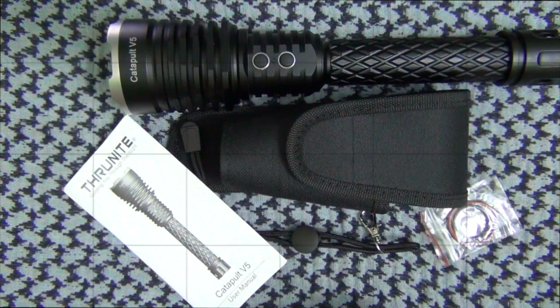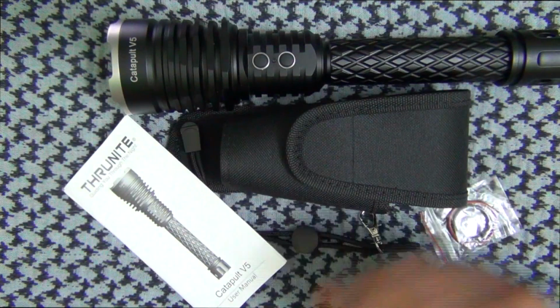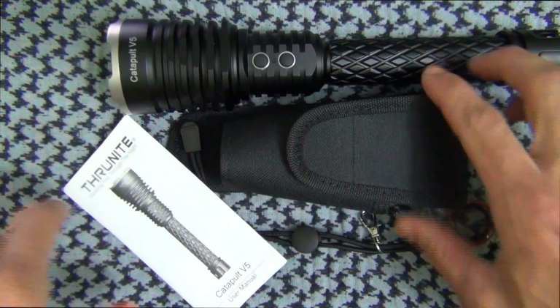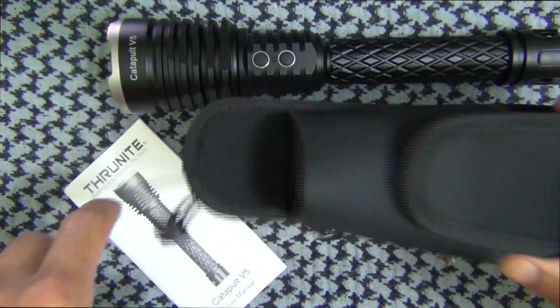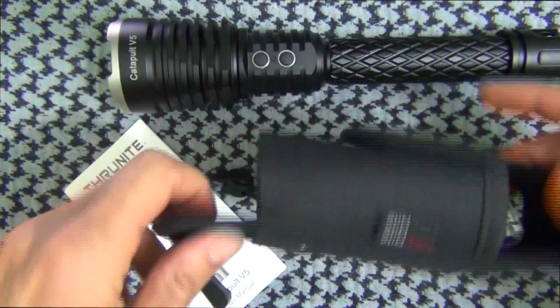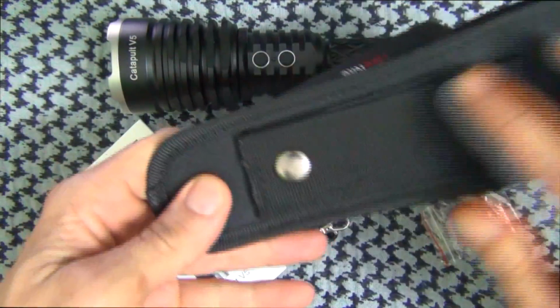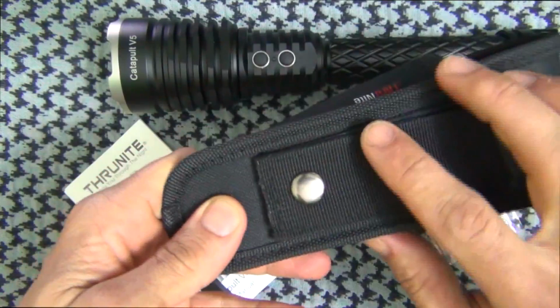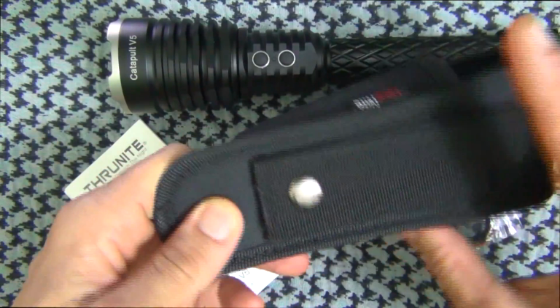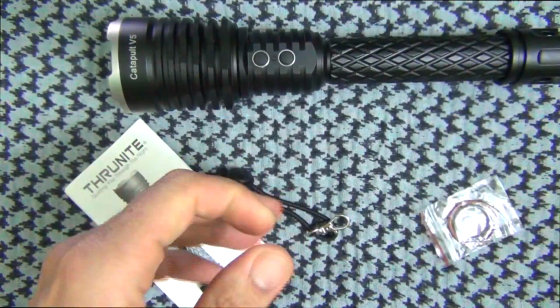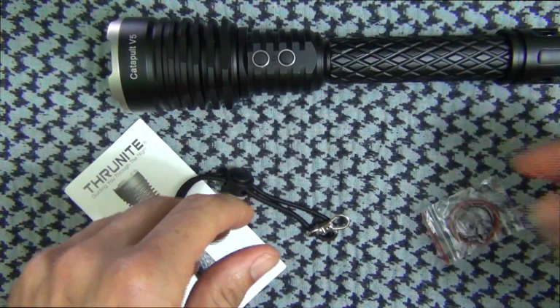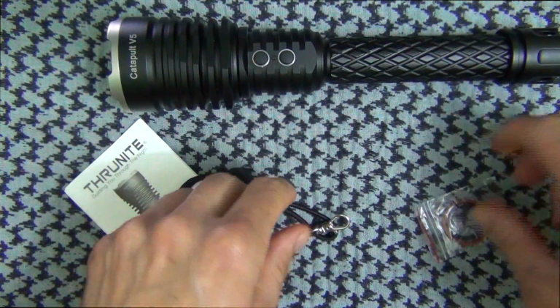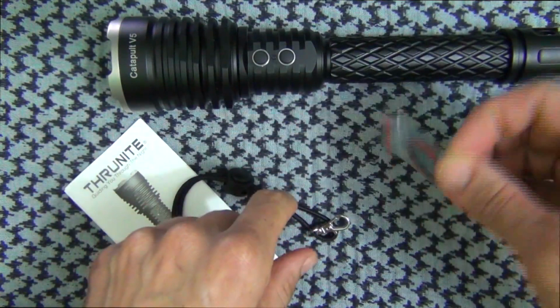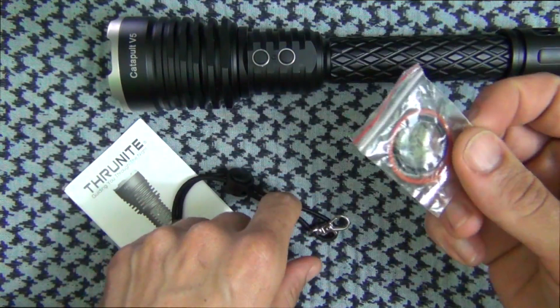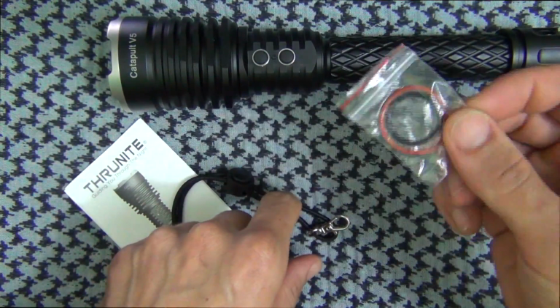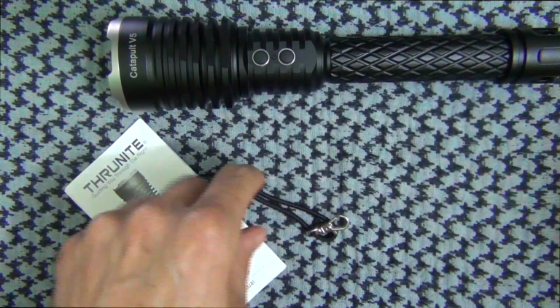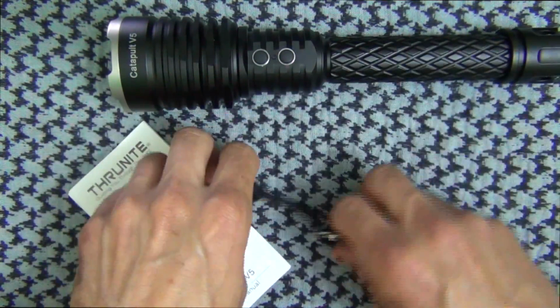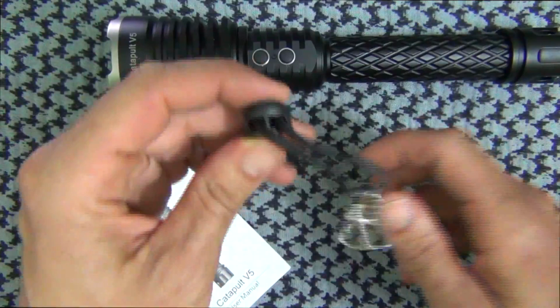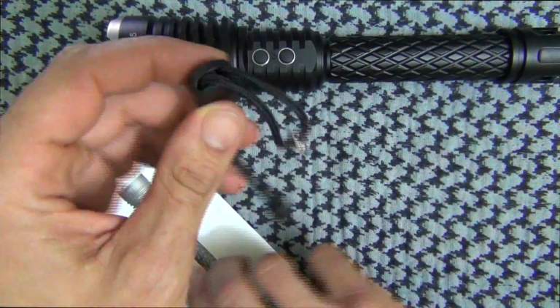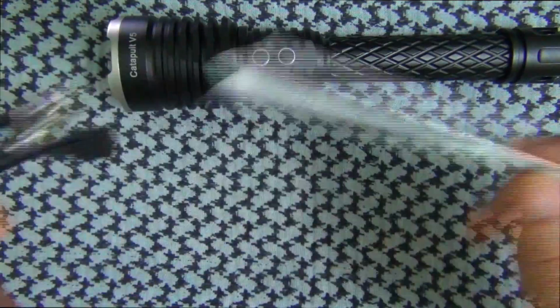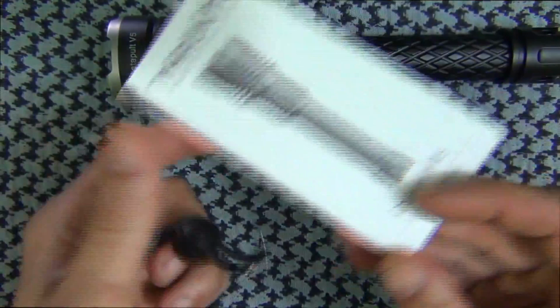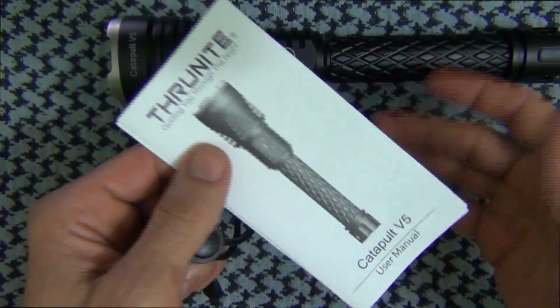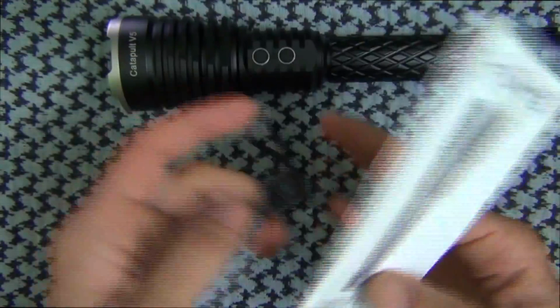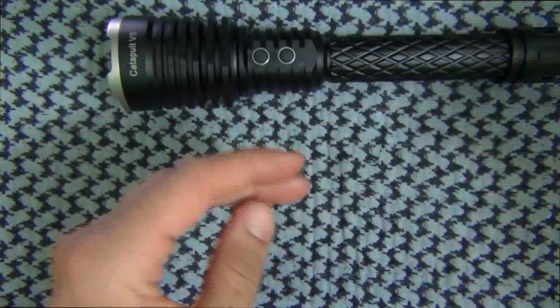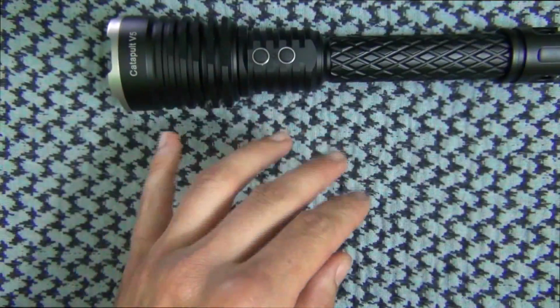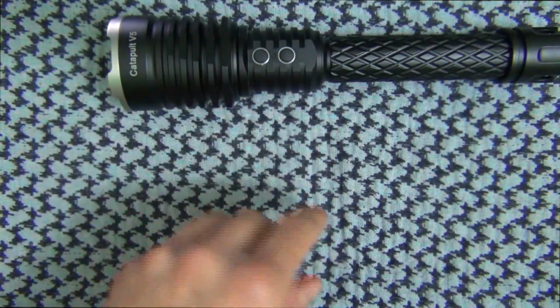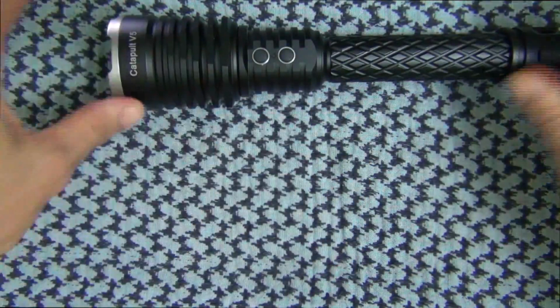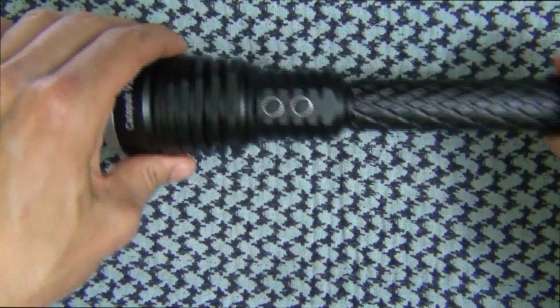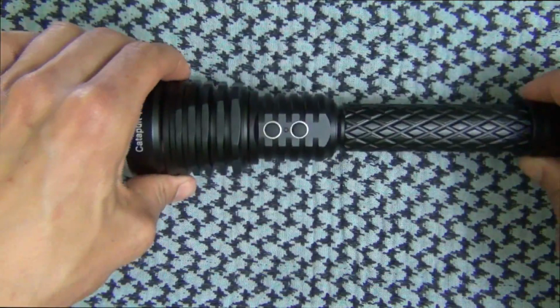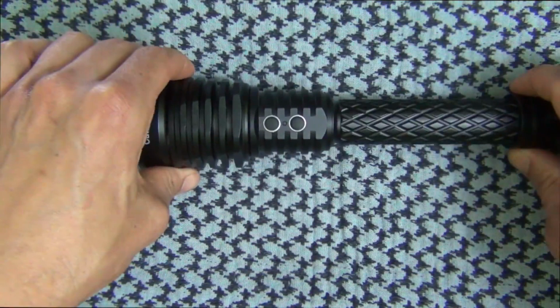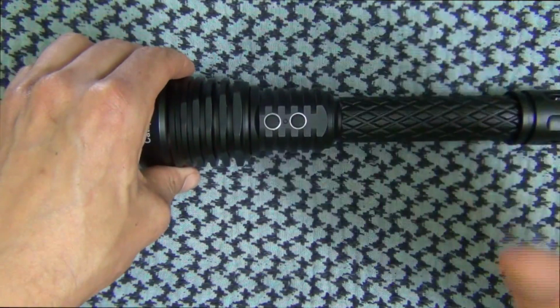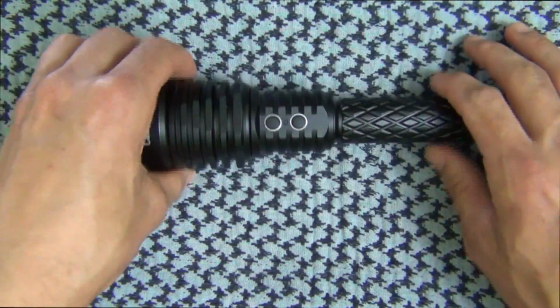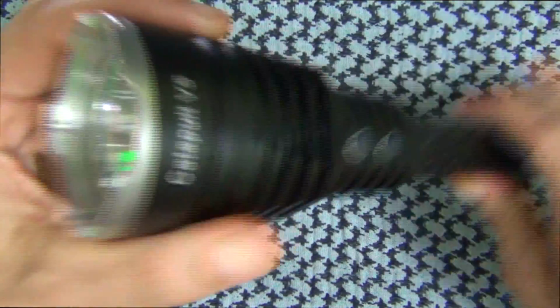From the factory, the light comes with this holster — it's a belt holster for those of you that want to carry it that way. It also comes with extra o-rings, a lanyard, and the user manual. It does not come with the batteries, just for those of you wondering.